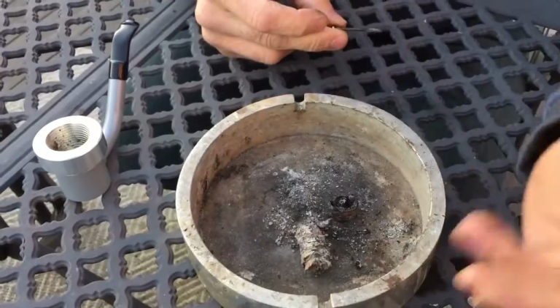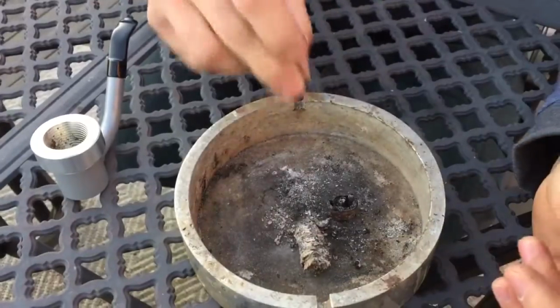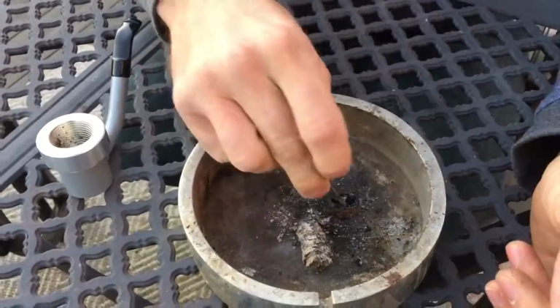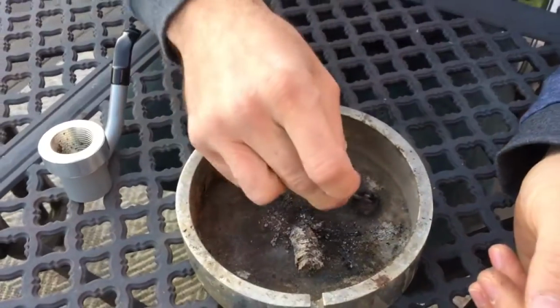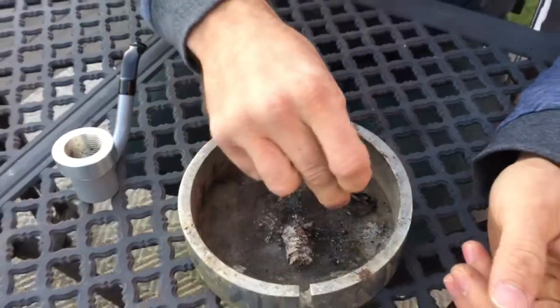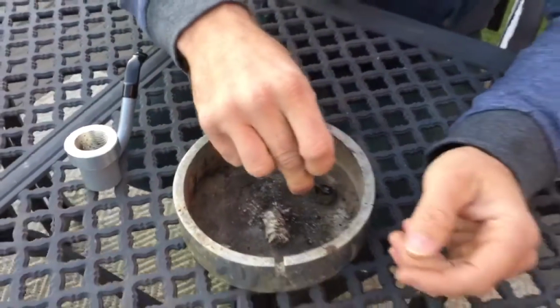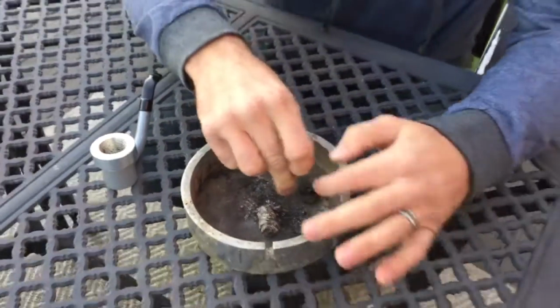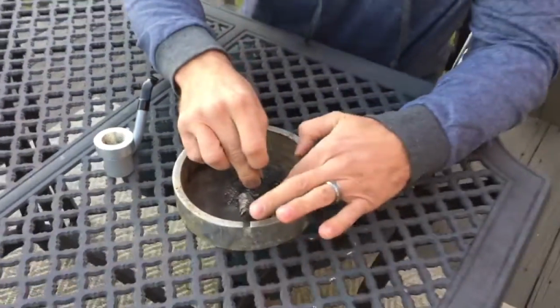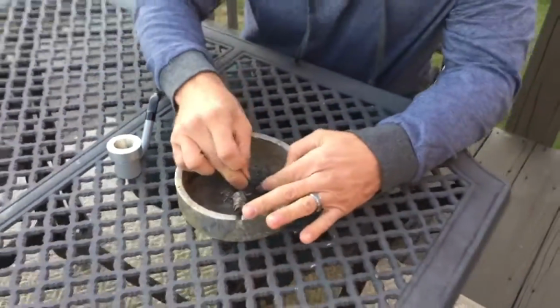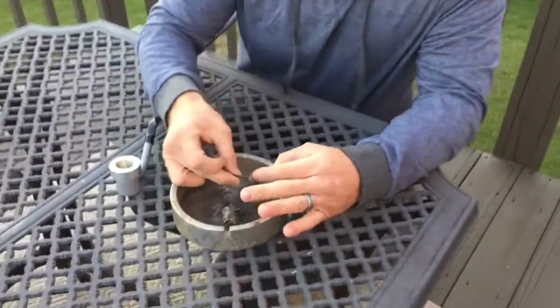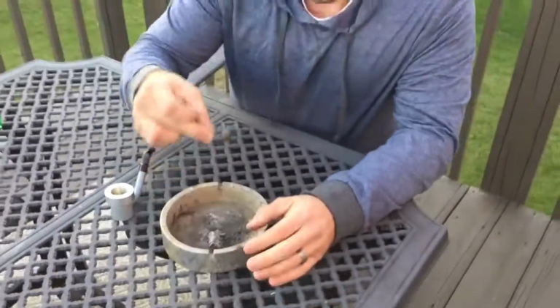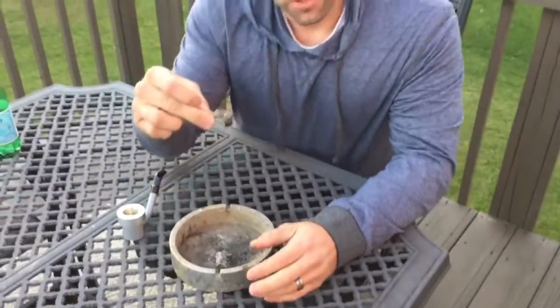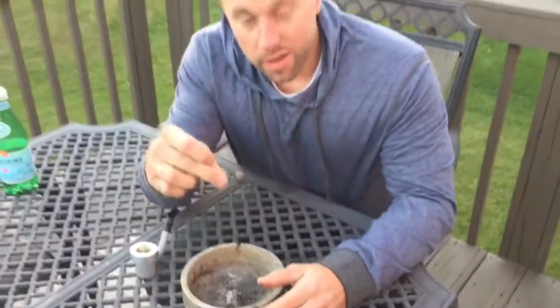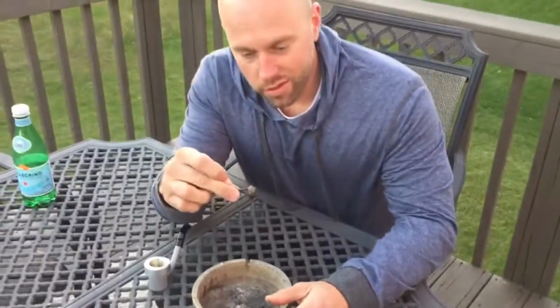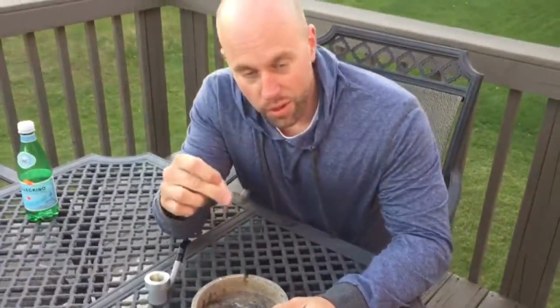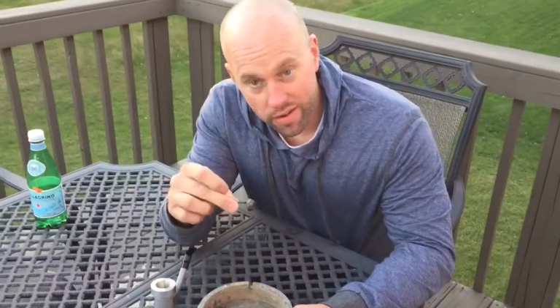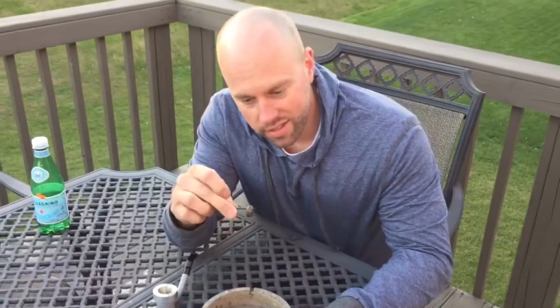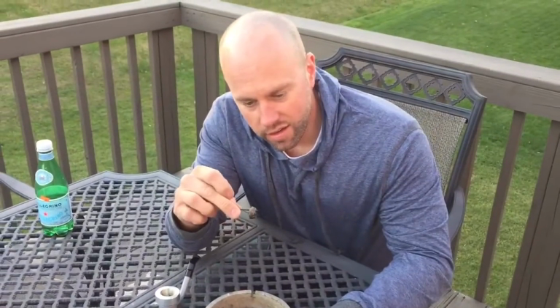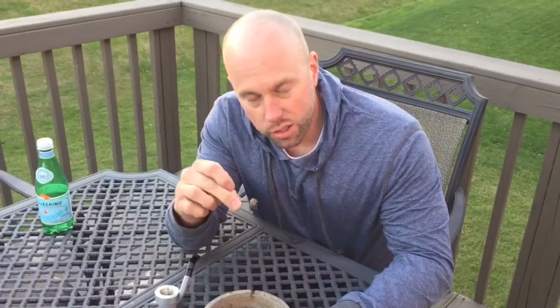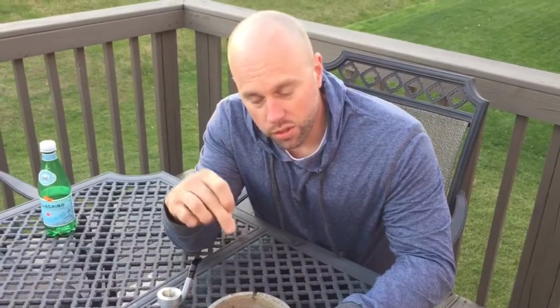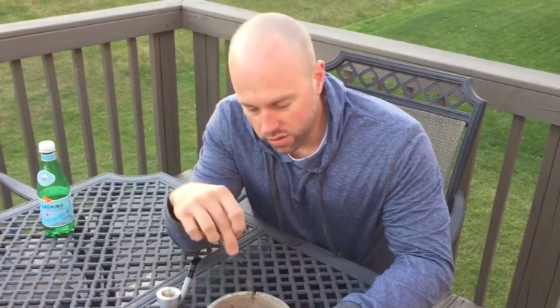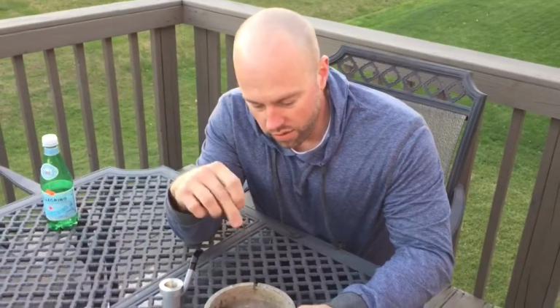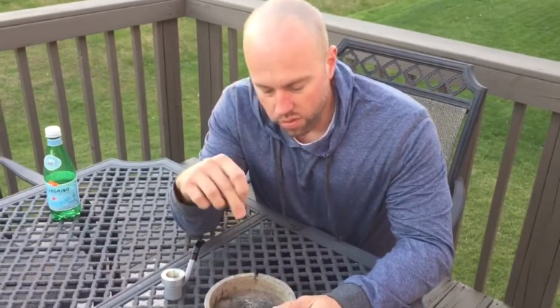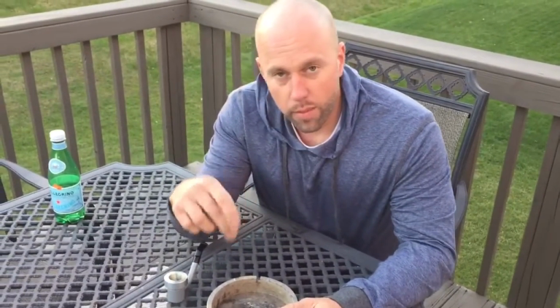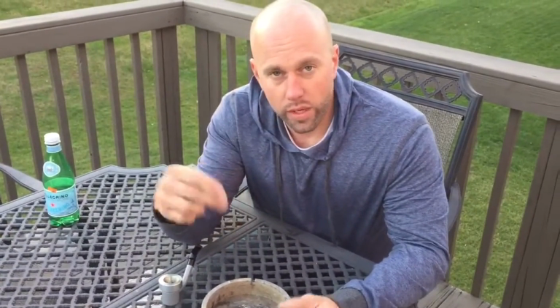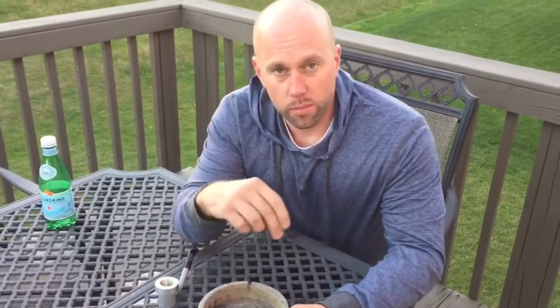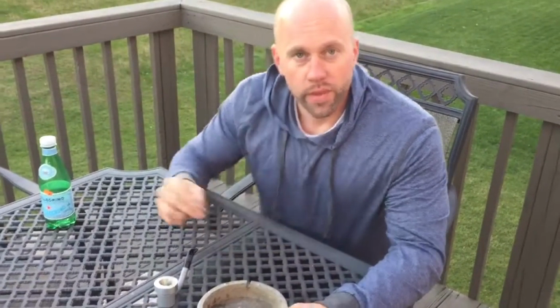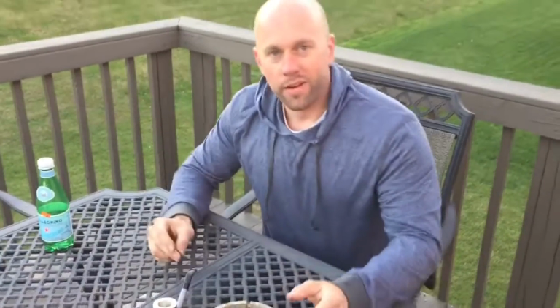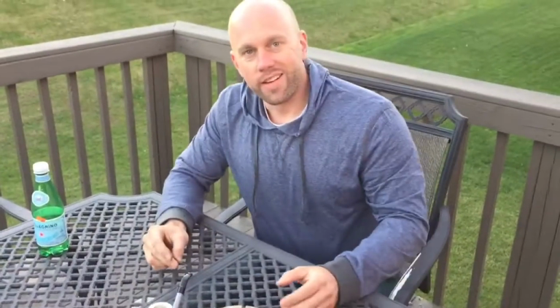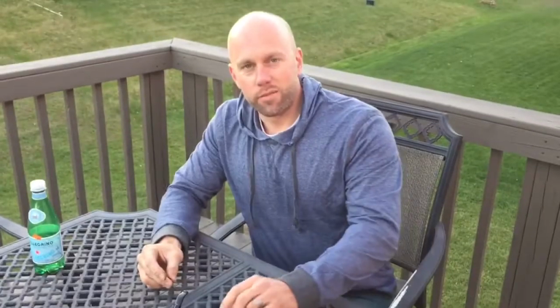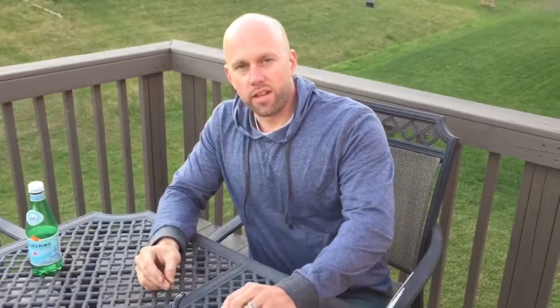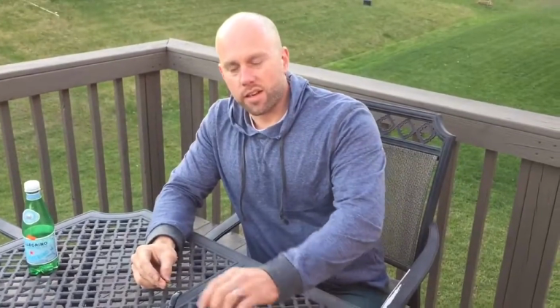So right there — if there's any one reason you should get a cigar holder, that's it right there. Smoke your cigars to nothing. Quit throwing them out and wasting them. Alright, that's it for today. Thanks guys.